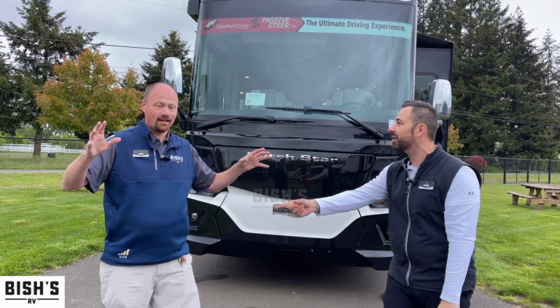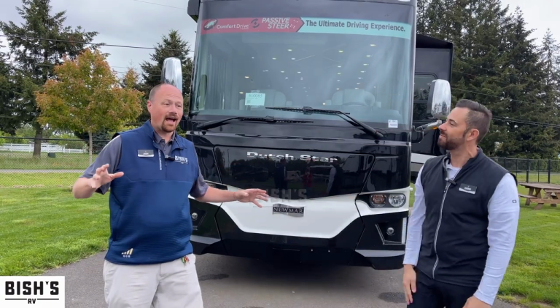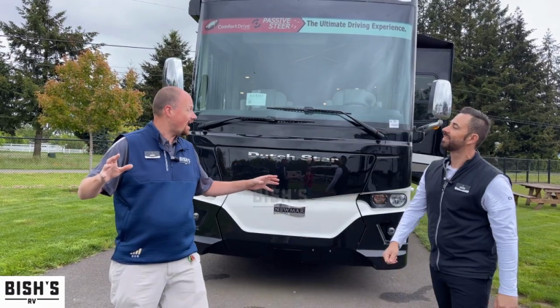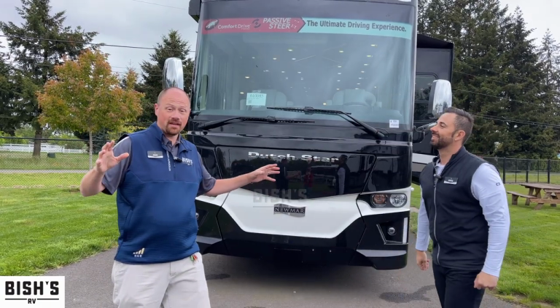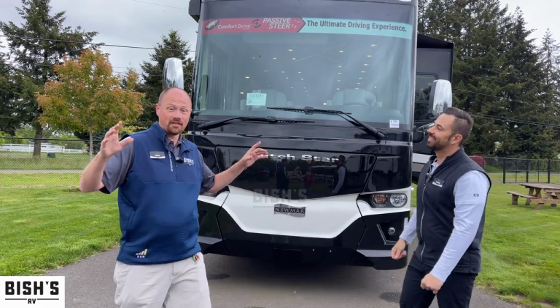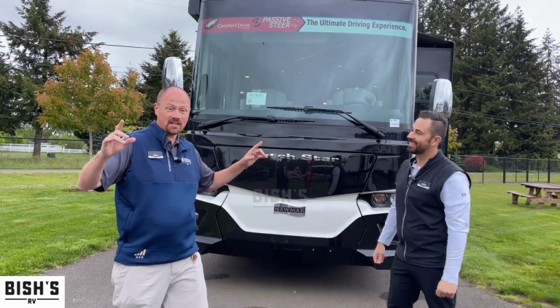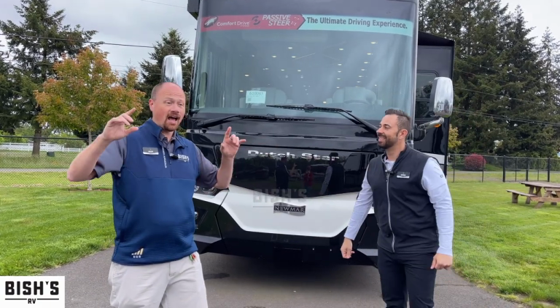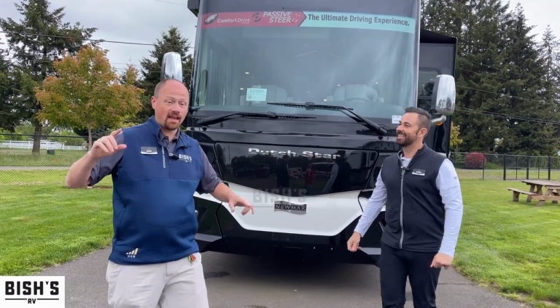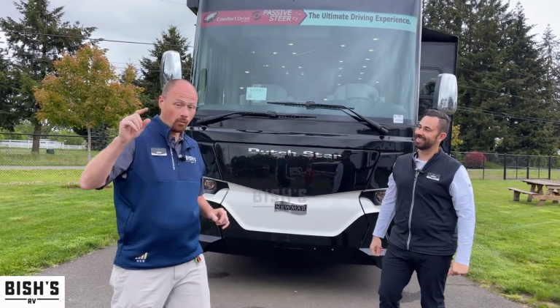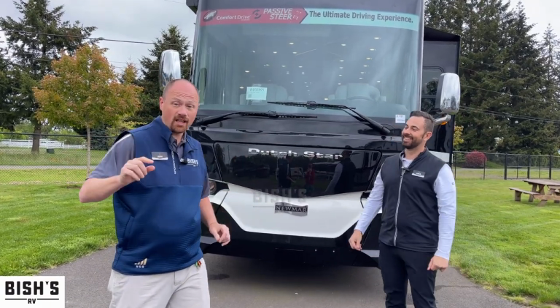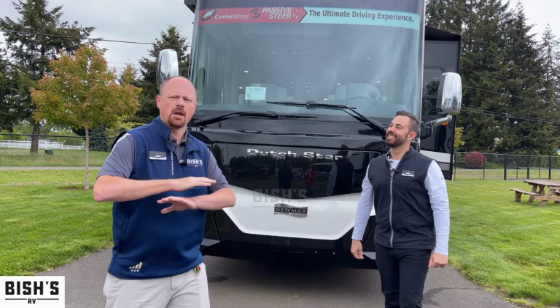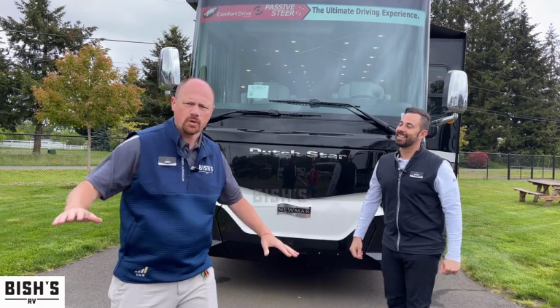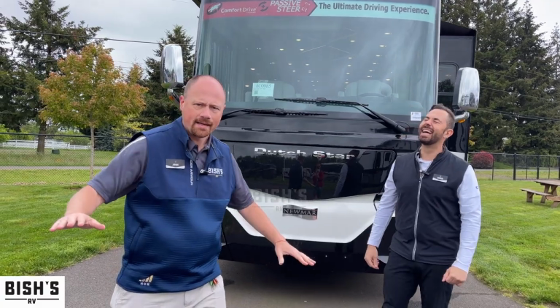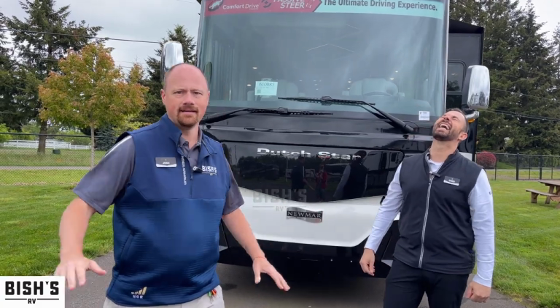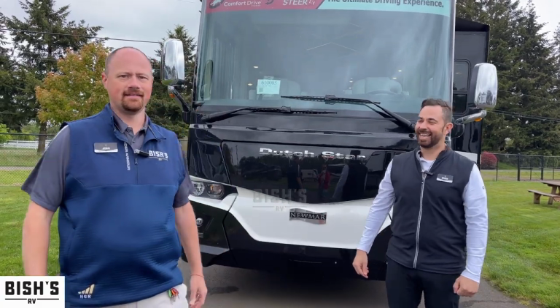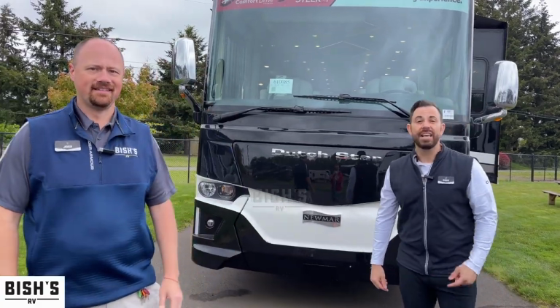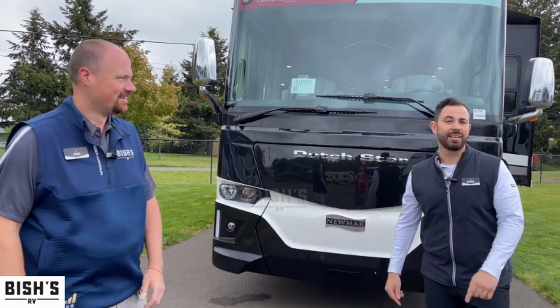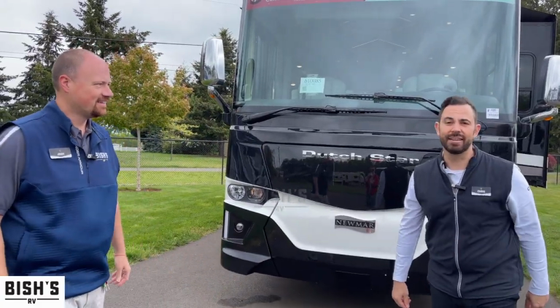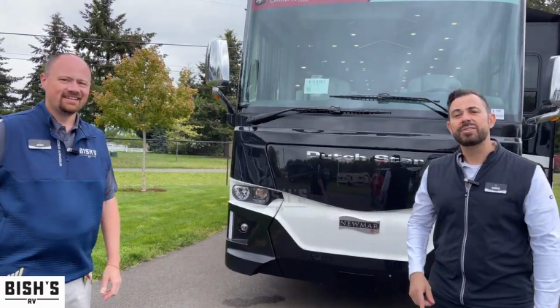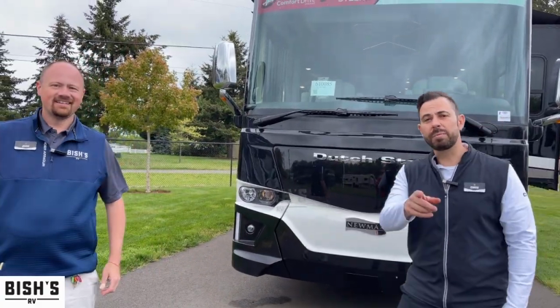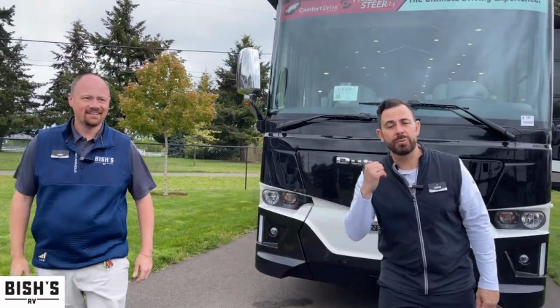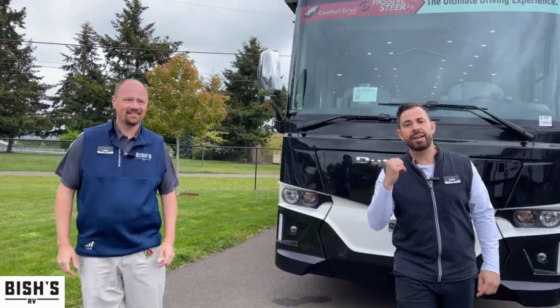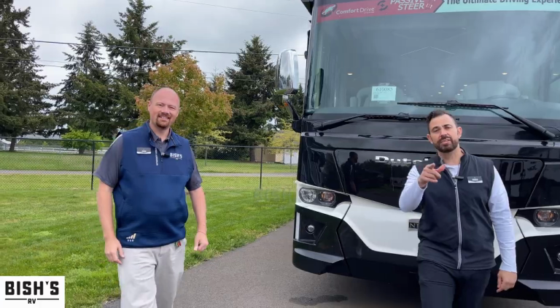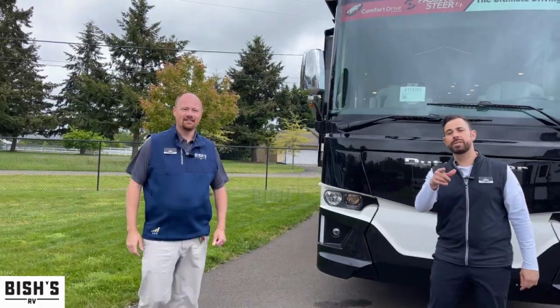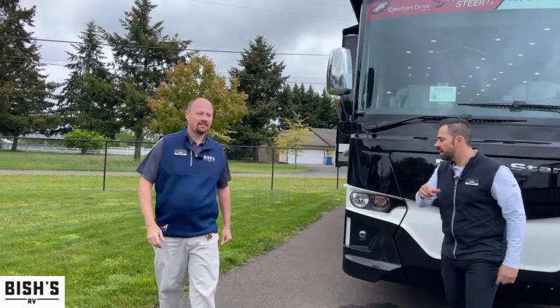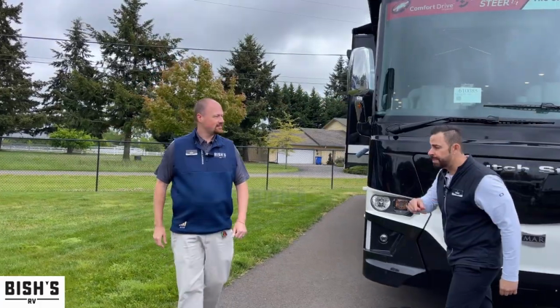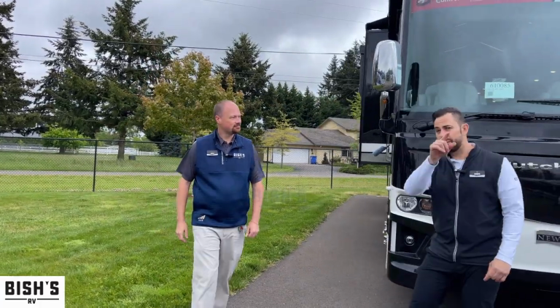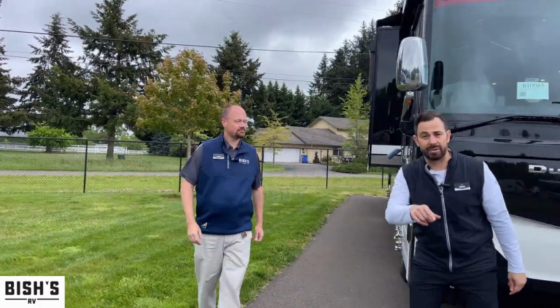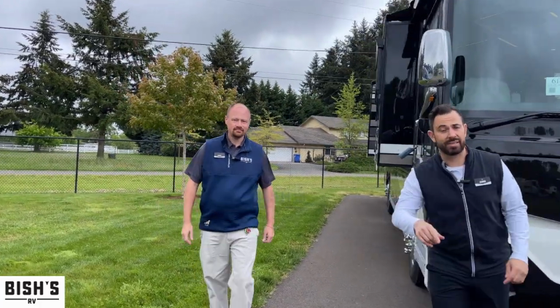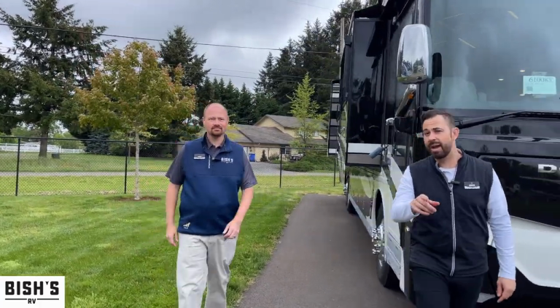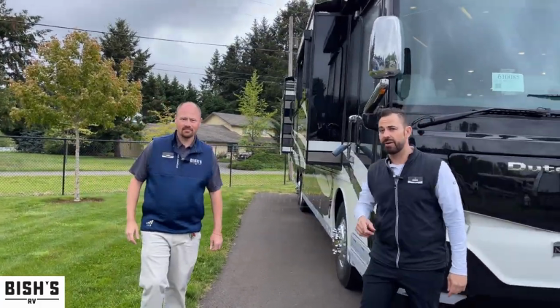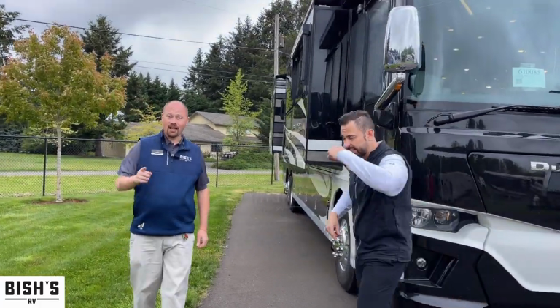What do you think, Josh? I'm thinking that this thing on a scale from one to yellow is going to blow your mind. He's right, he's not kidding. So follow me, let's go inside. Let's check out some options and maybe we even come back outside to see what we have going on. Let's go.